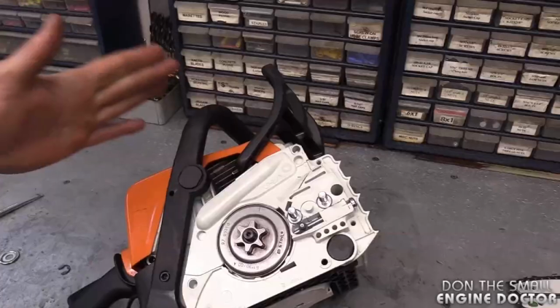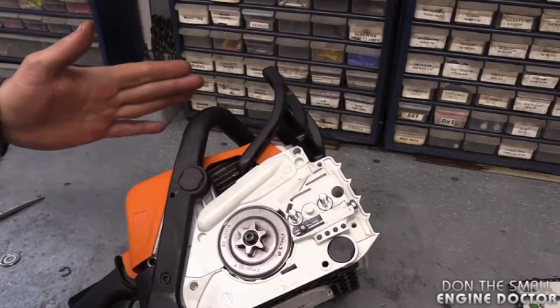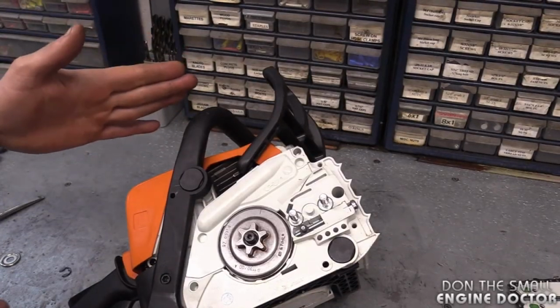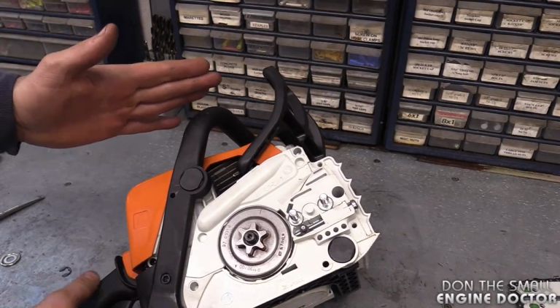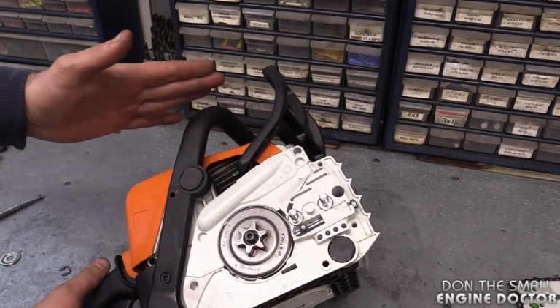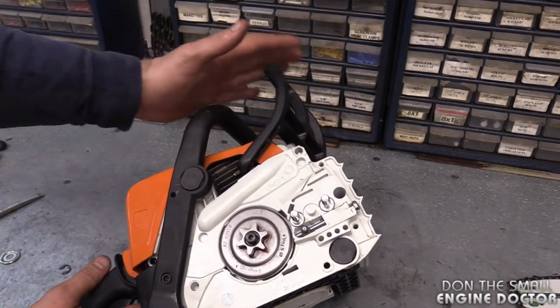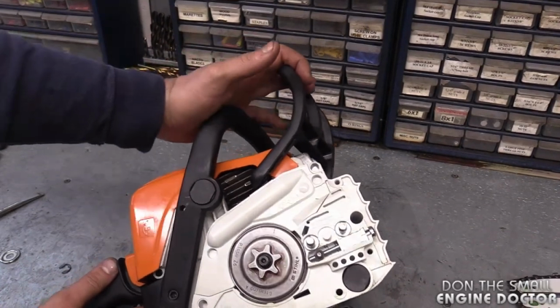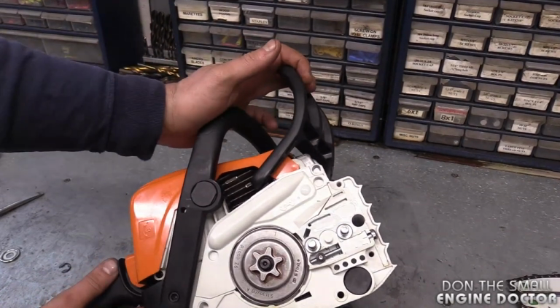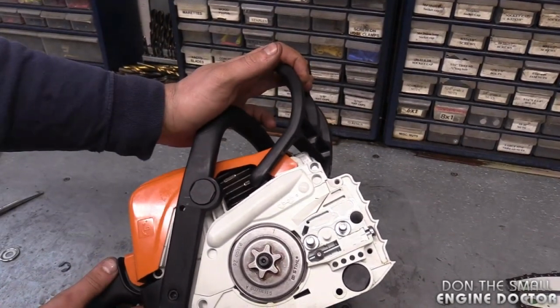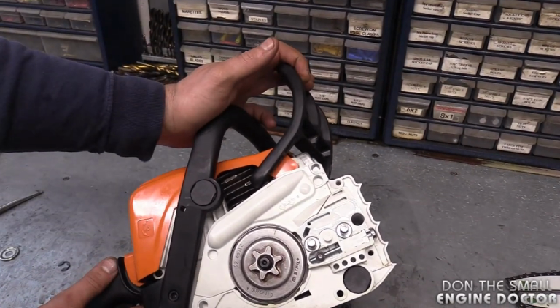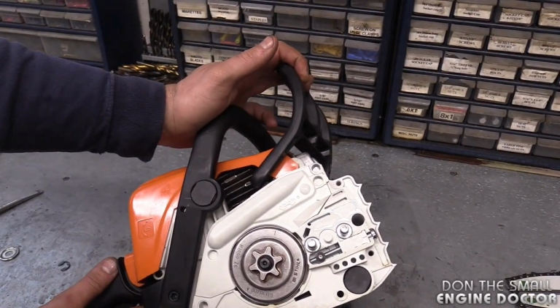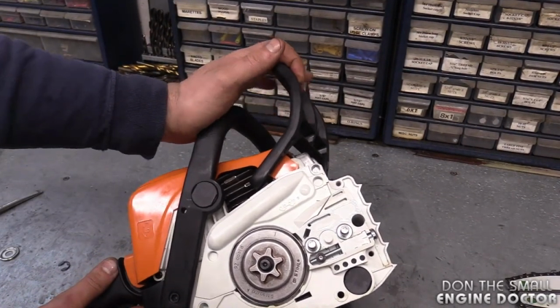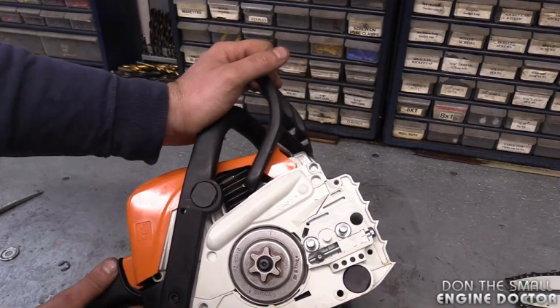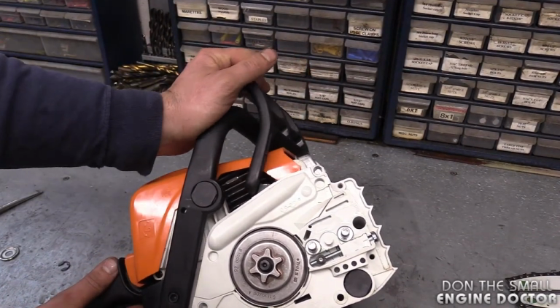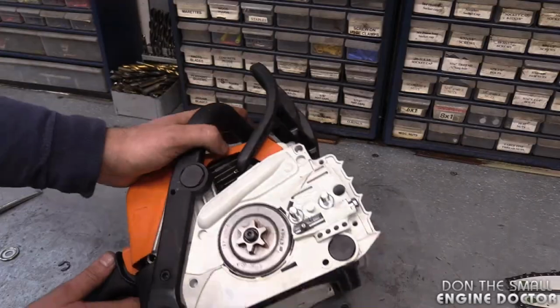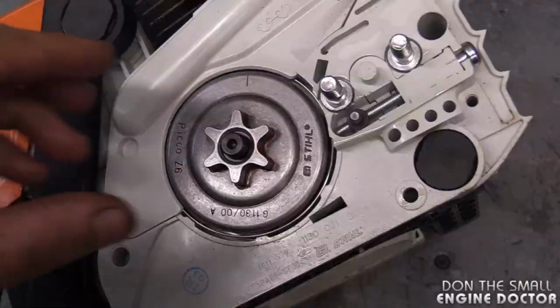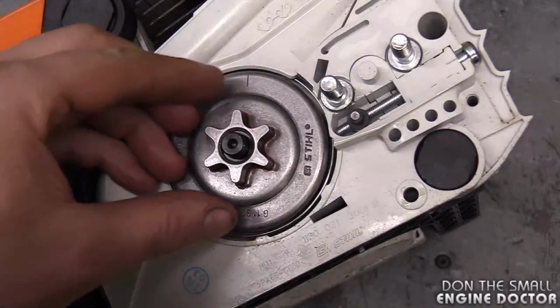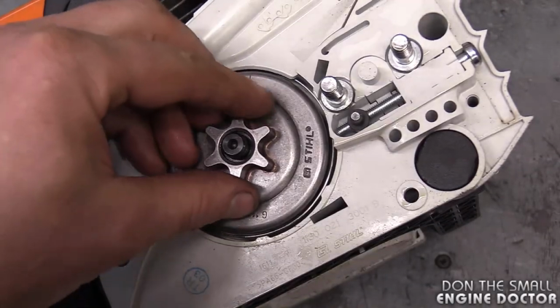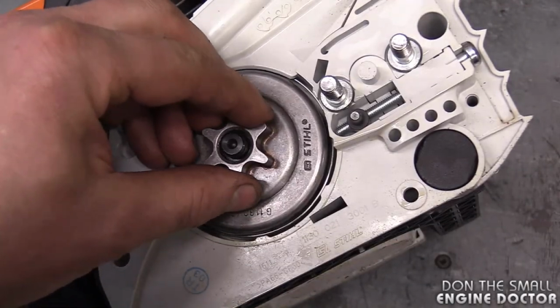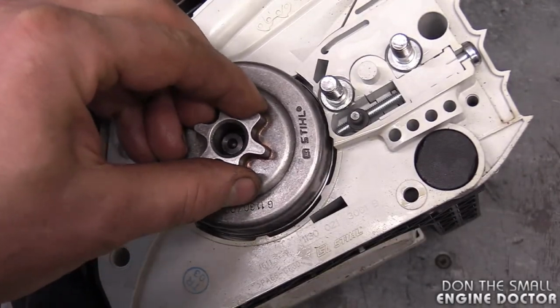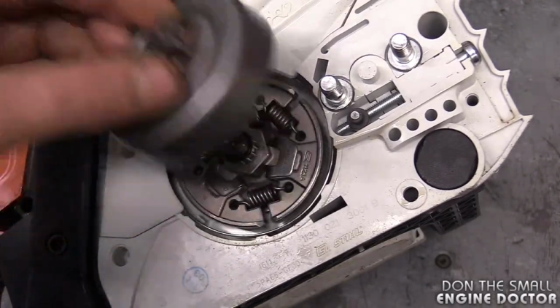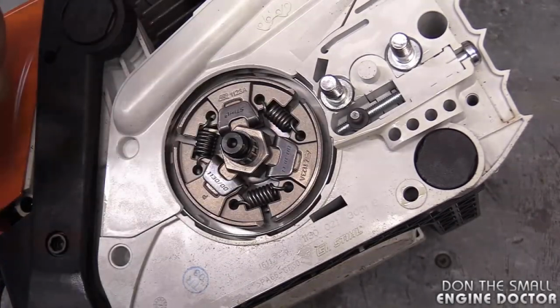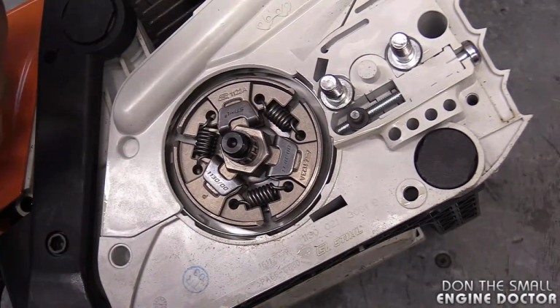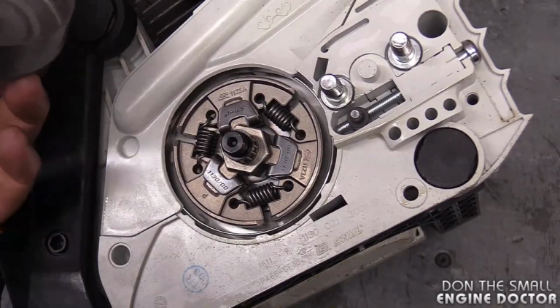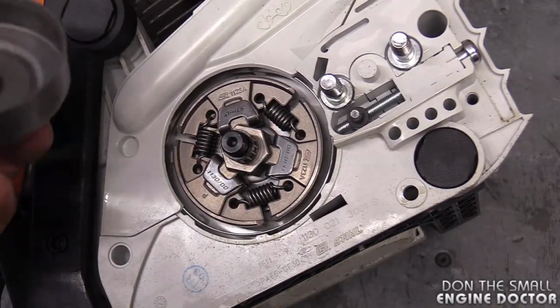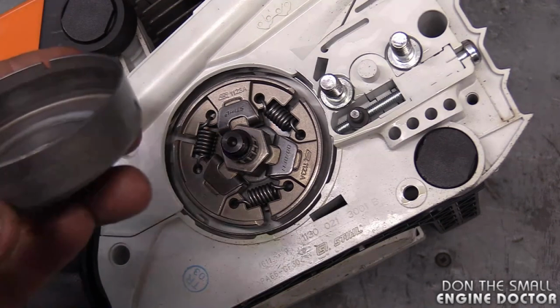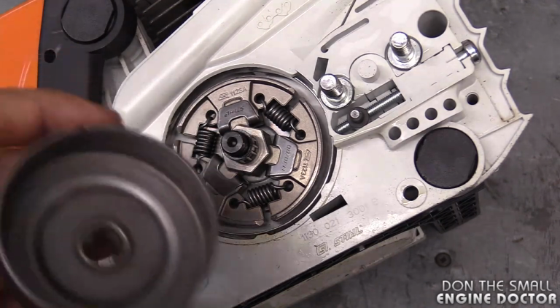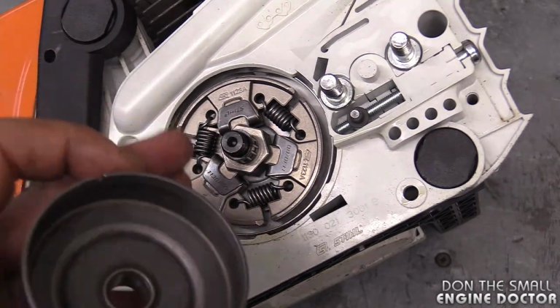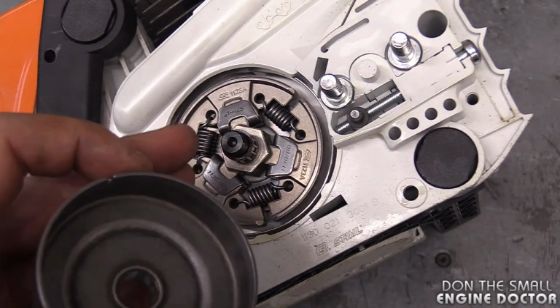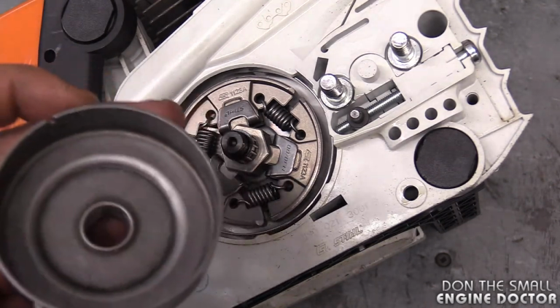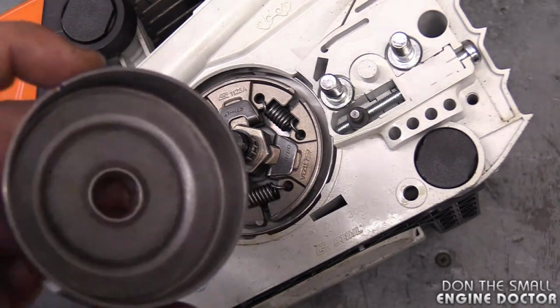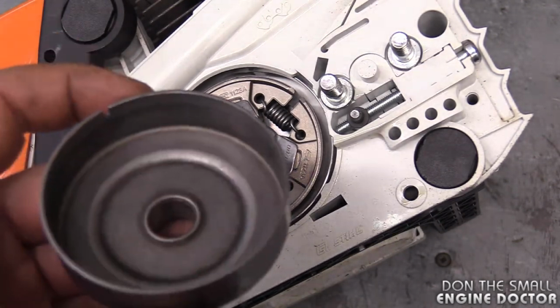Before you remove the sprocket, make sure that the chain brake is not engaged. Now just grab your sprocket and pull it out. This one came out easy — like I said, this is a brand new saw so it's nice and clean.